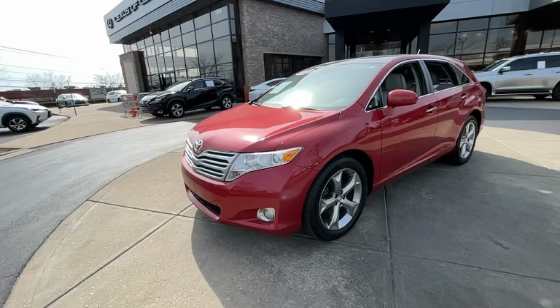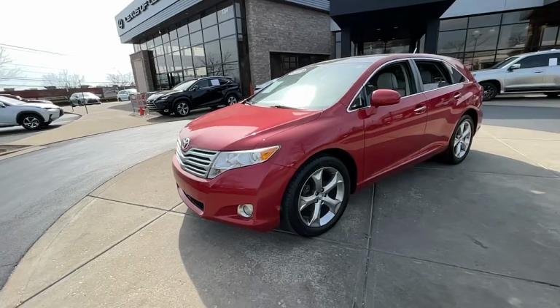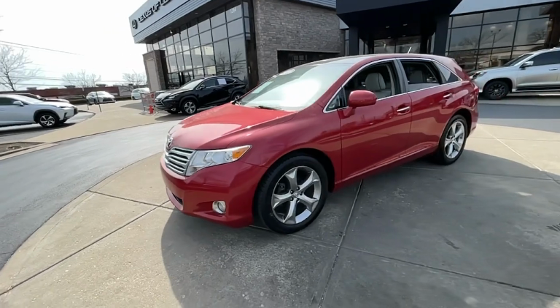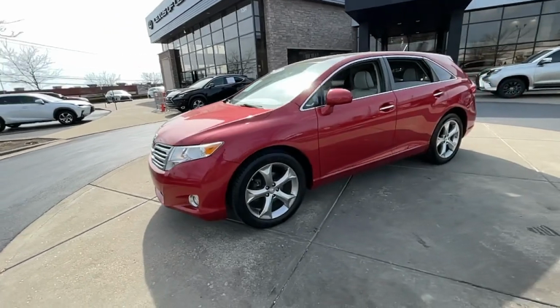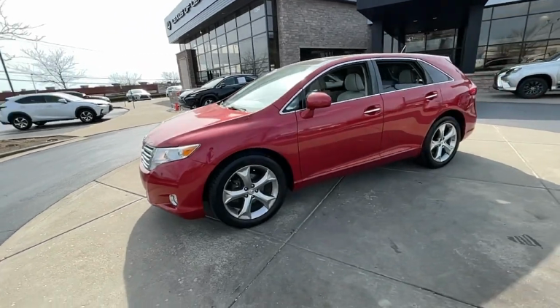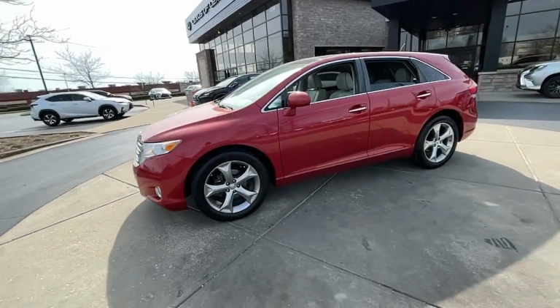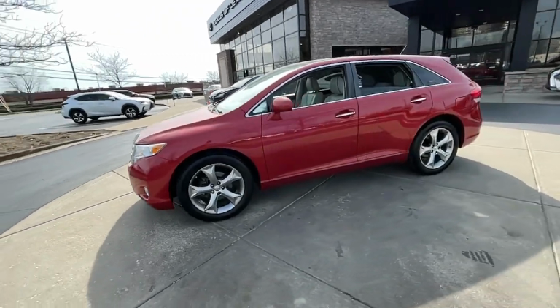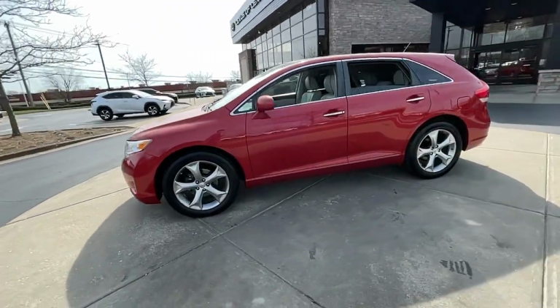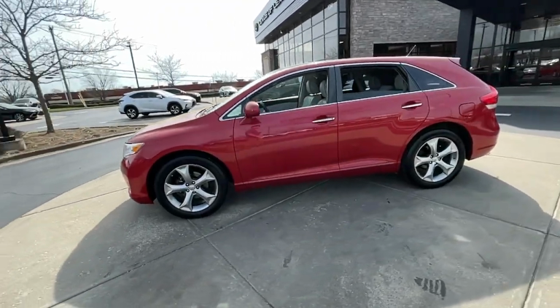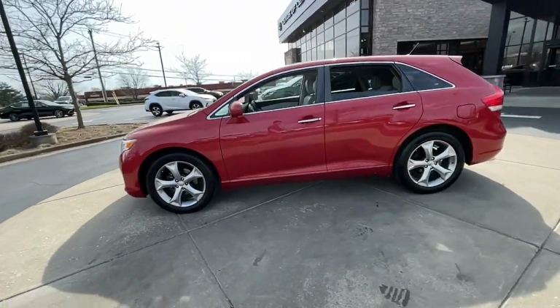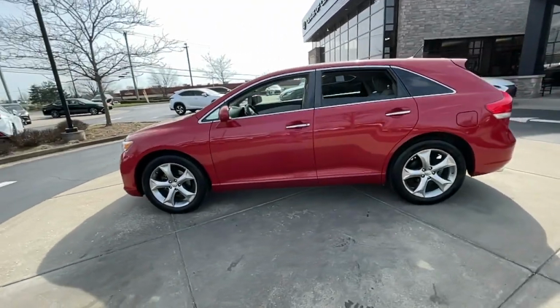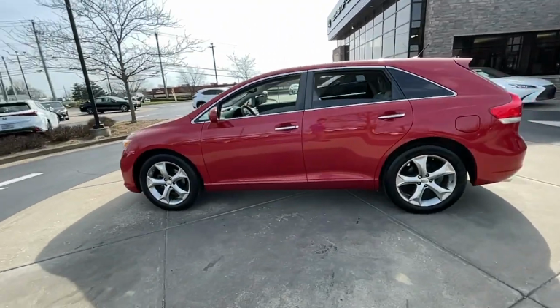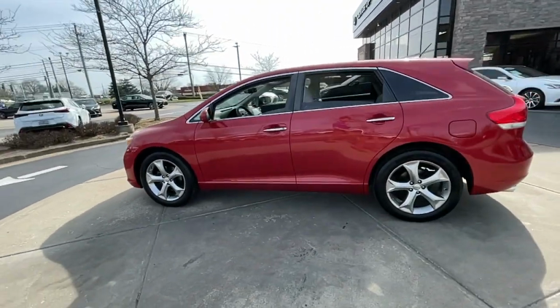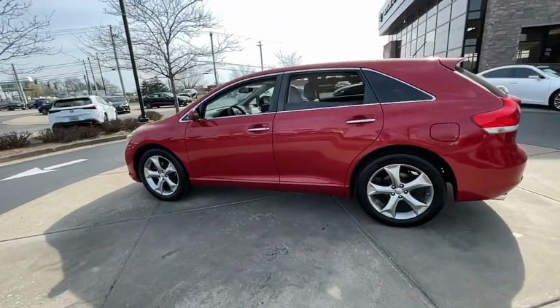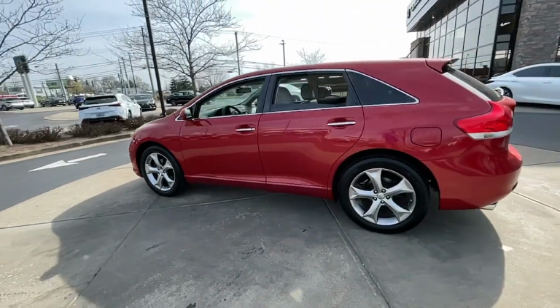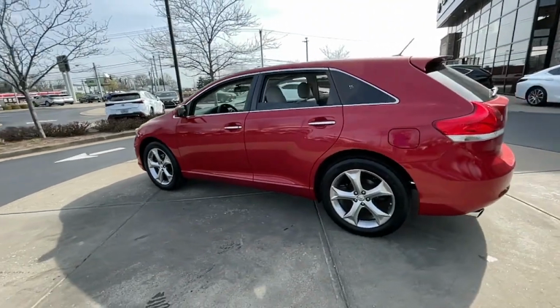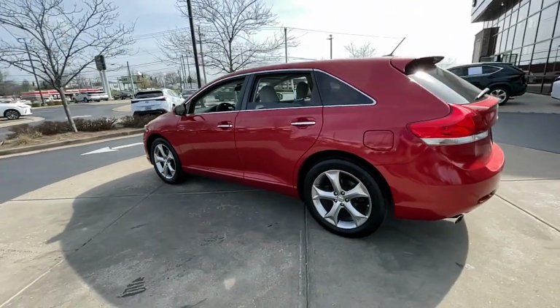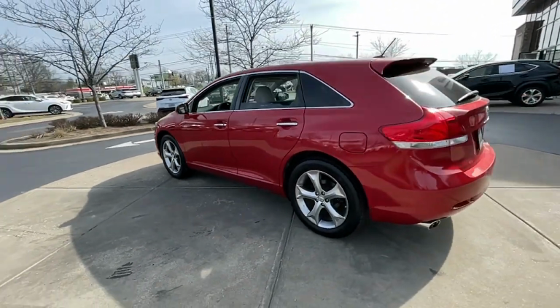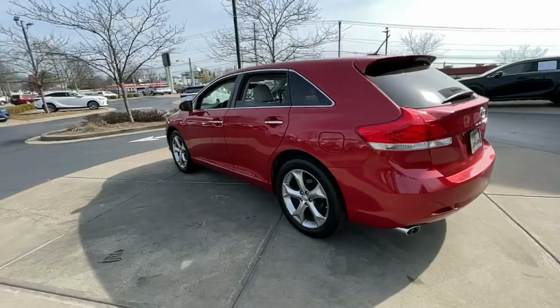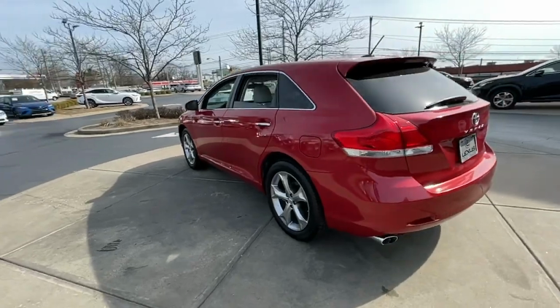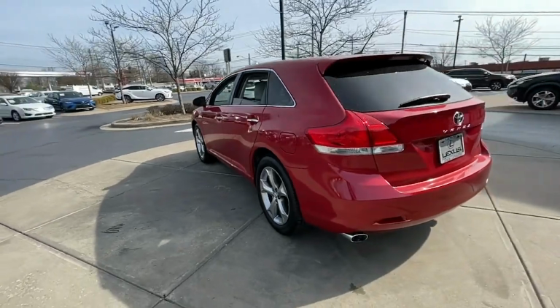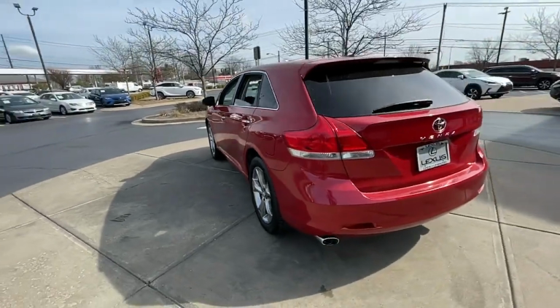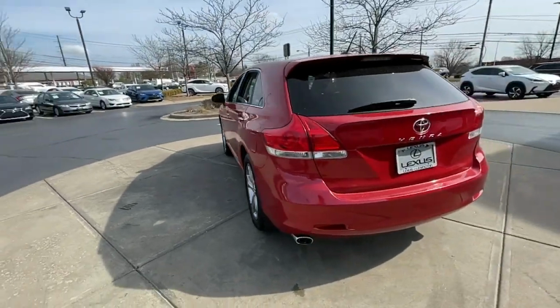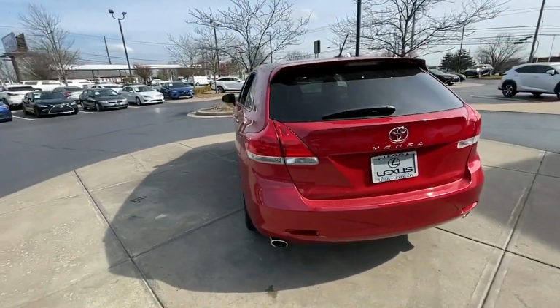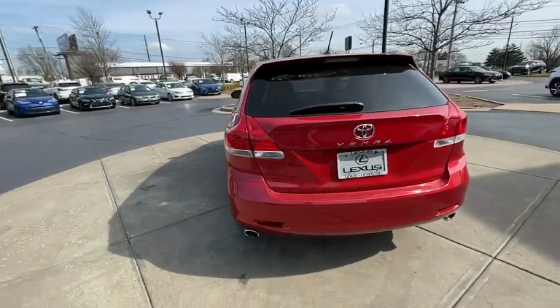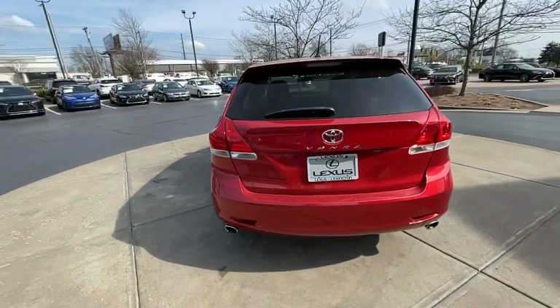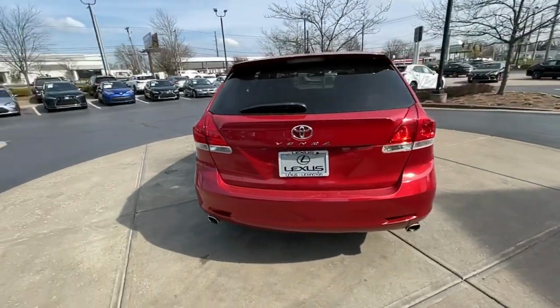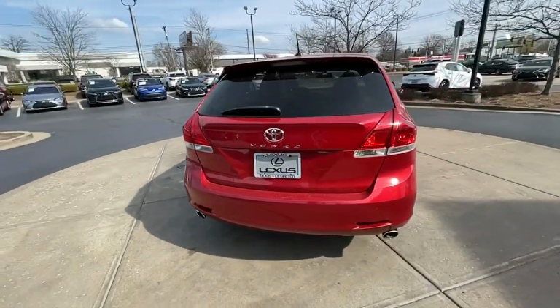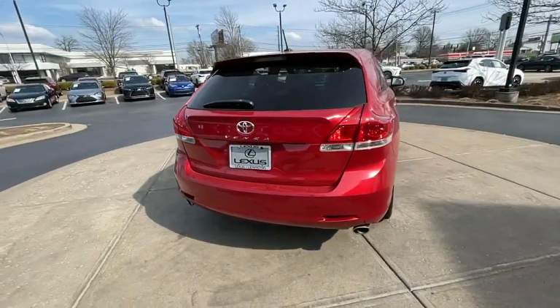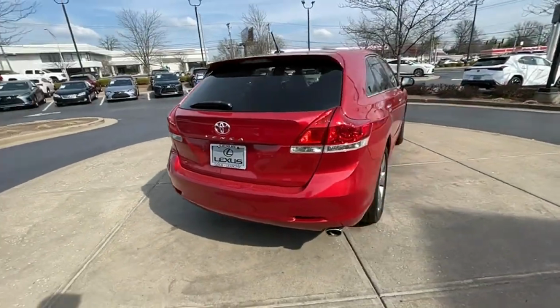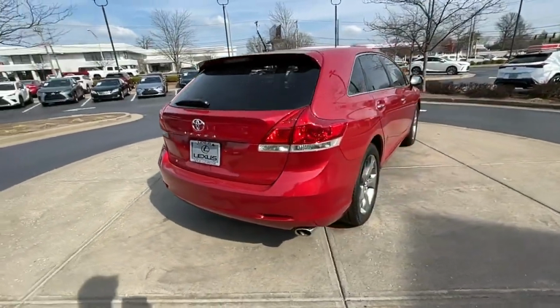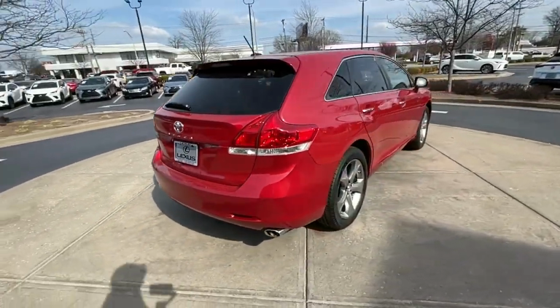Get into the 2011 Toyota Venza. This vehicle is an outstanding buy with fewer than 150,000 miles on the odometer.